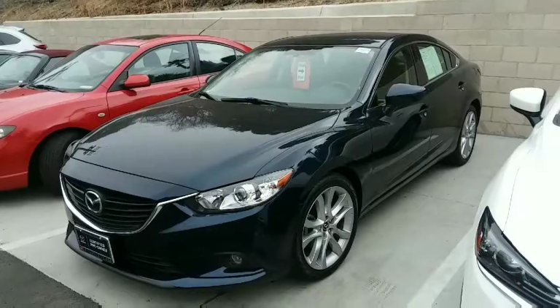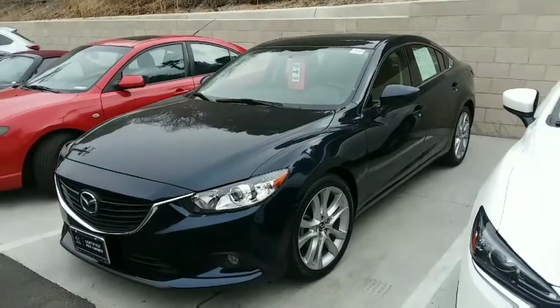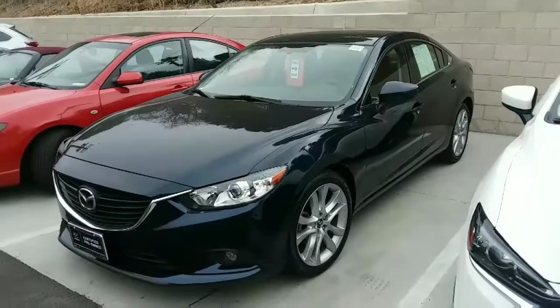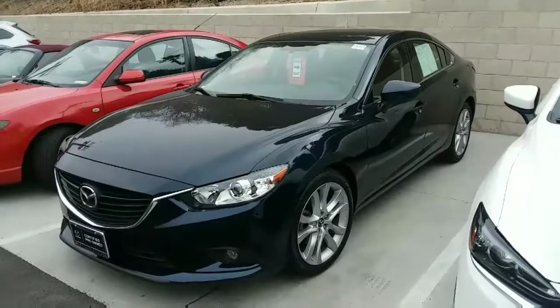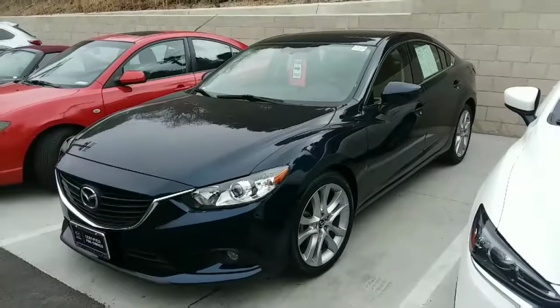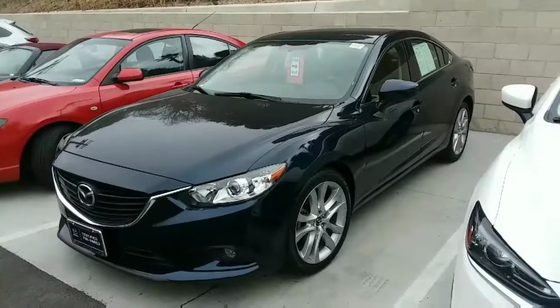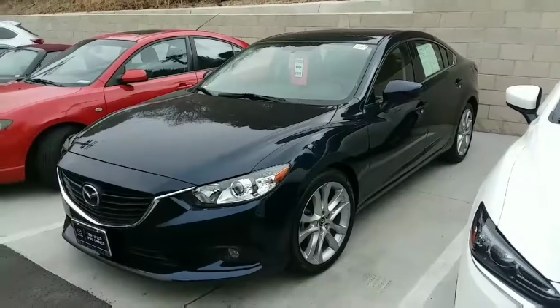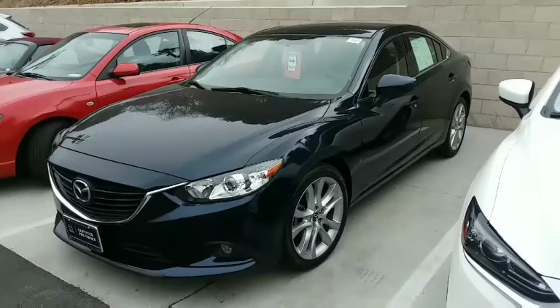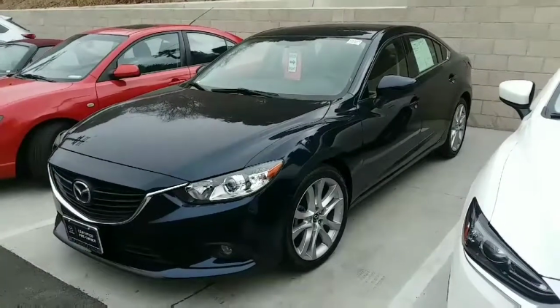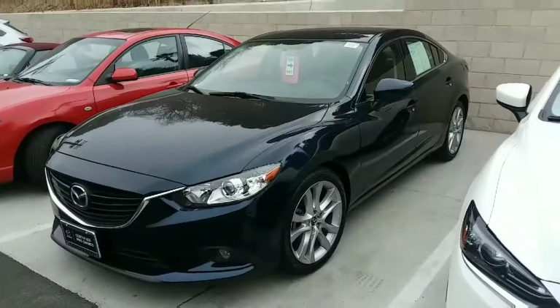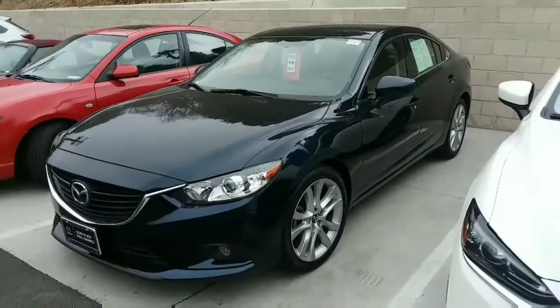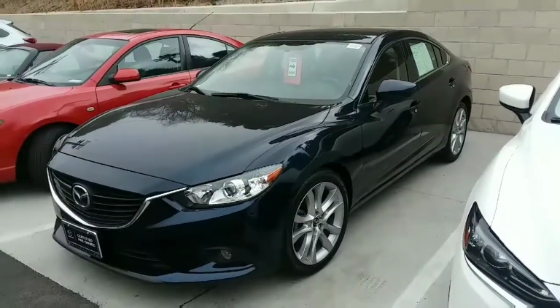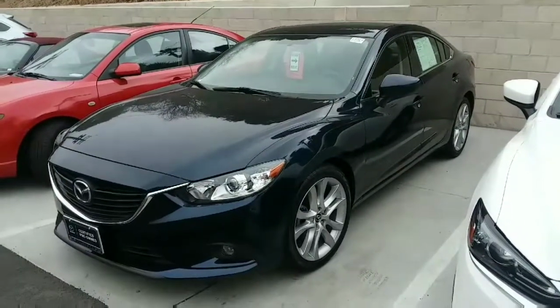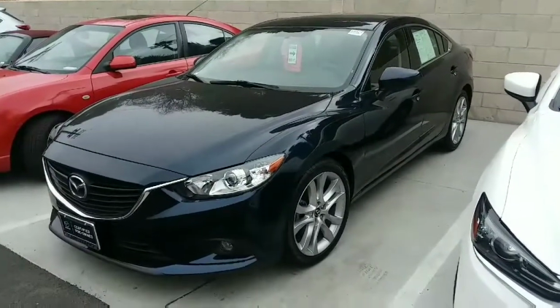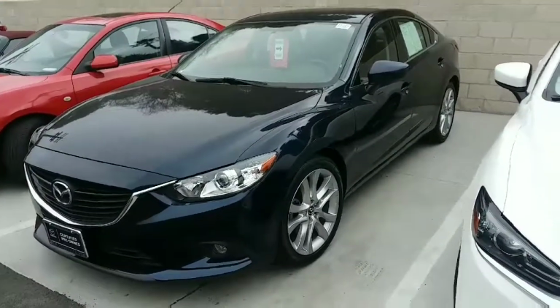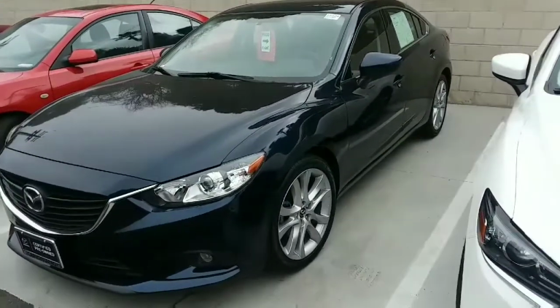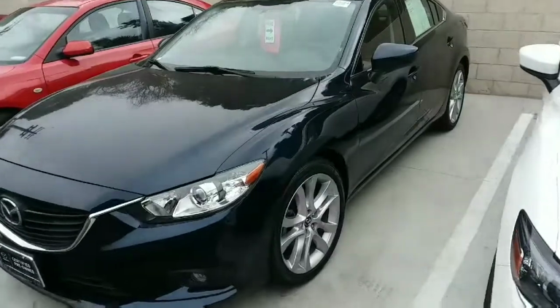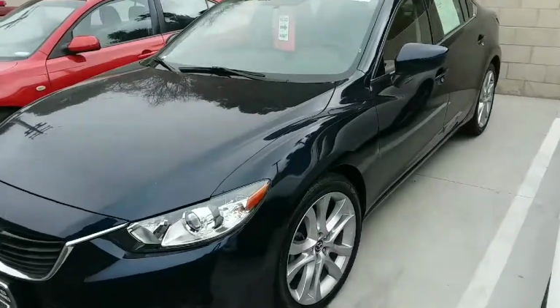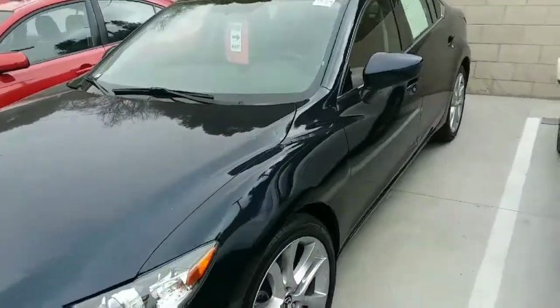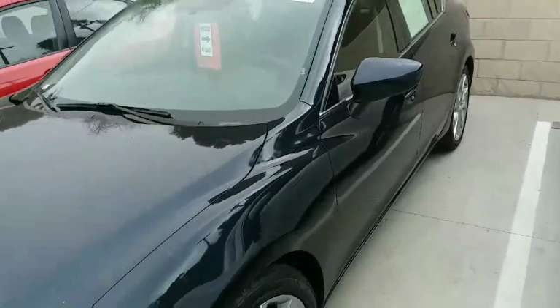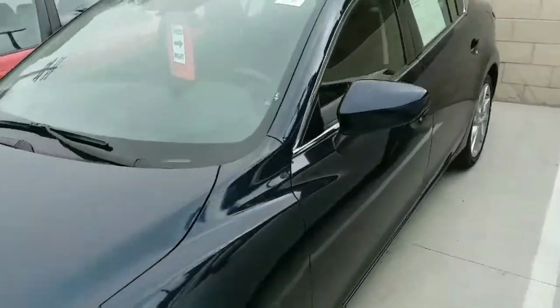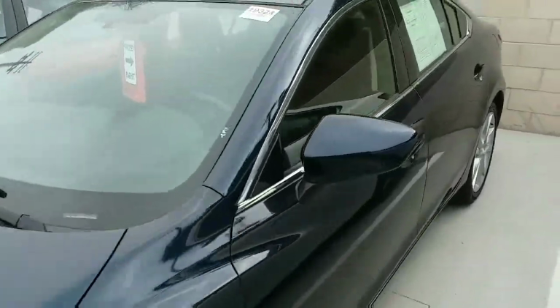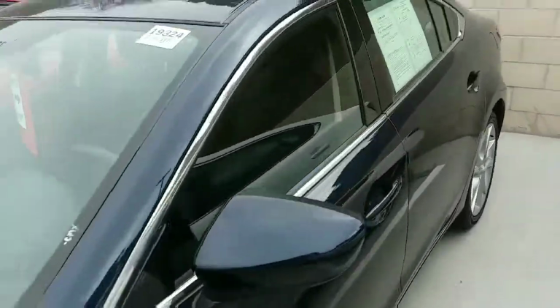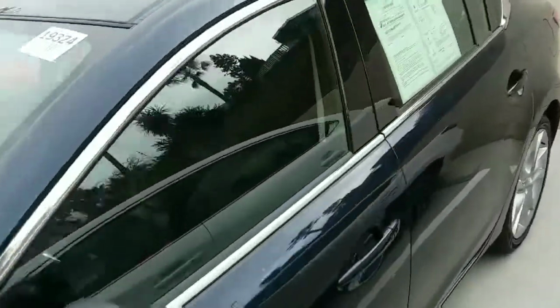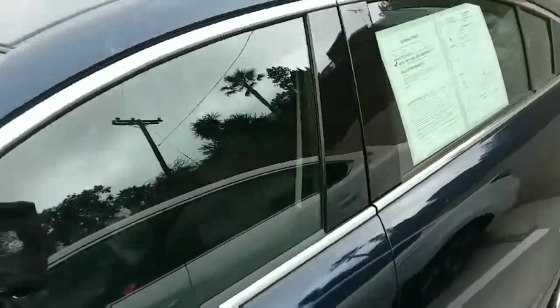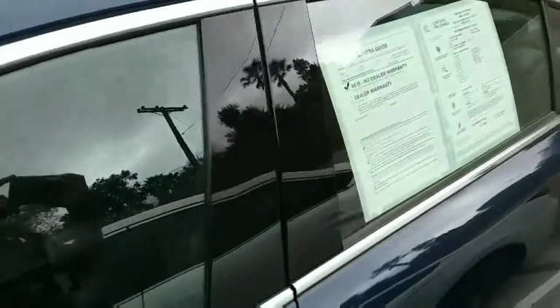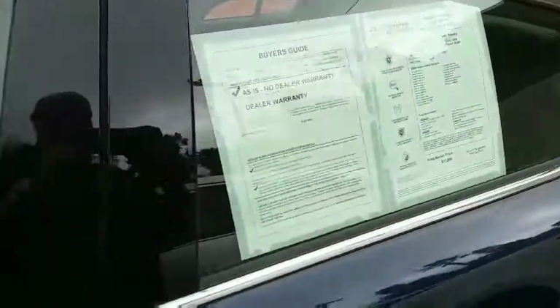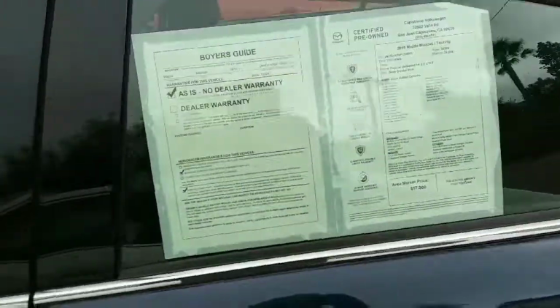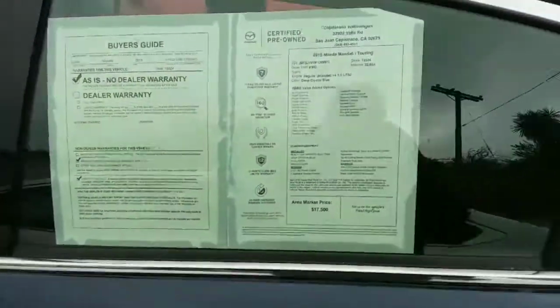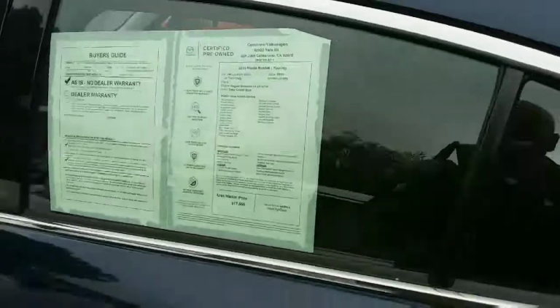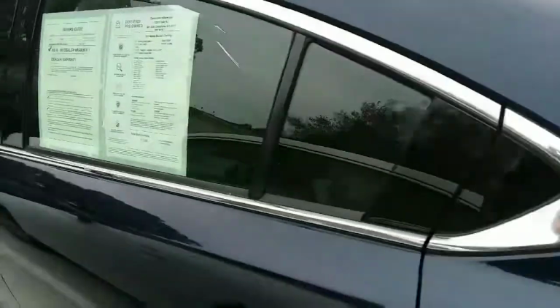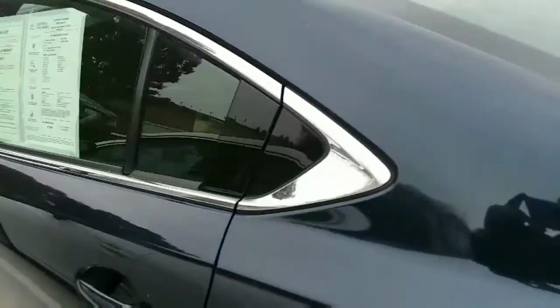This is the Deep Crystal Blue. It's got the 19-inch alloy wheels. It's in great shape, low mileage.